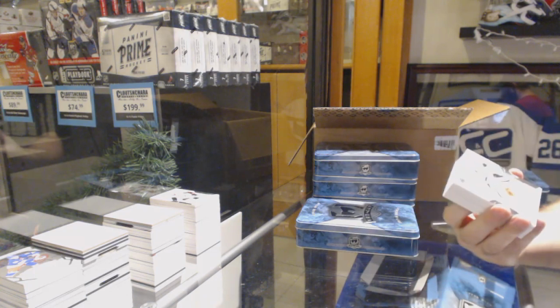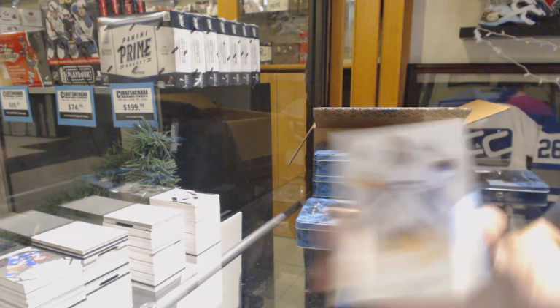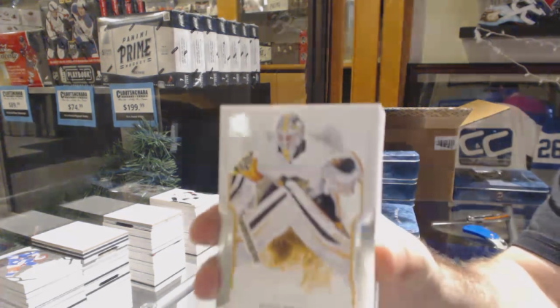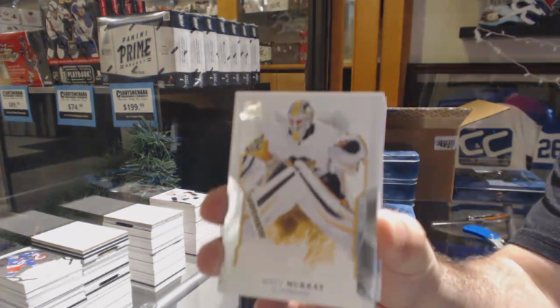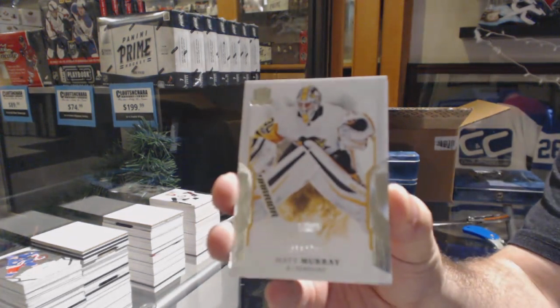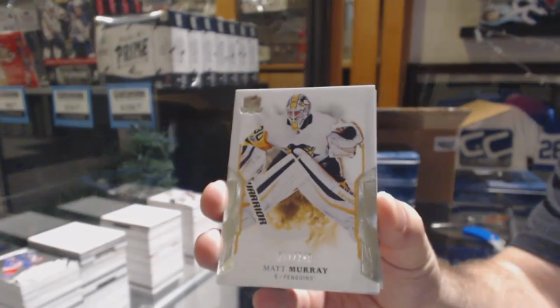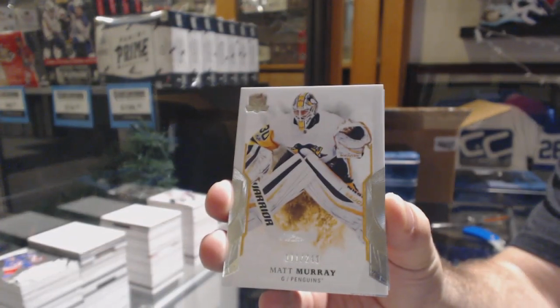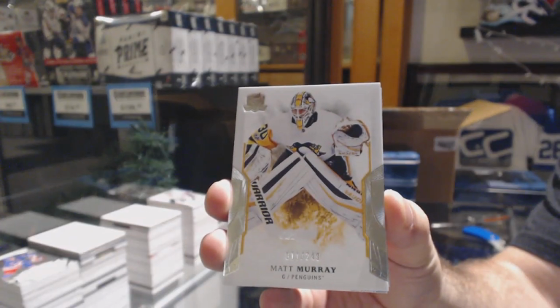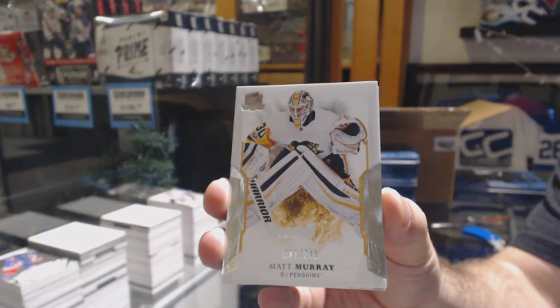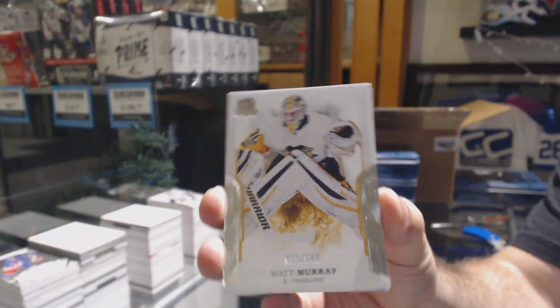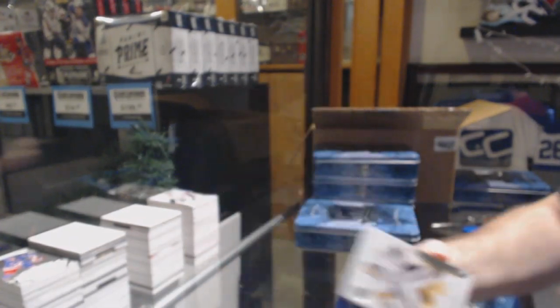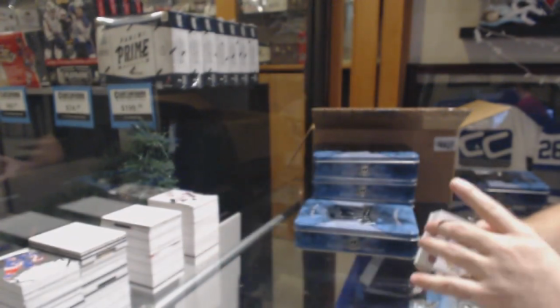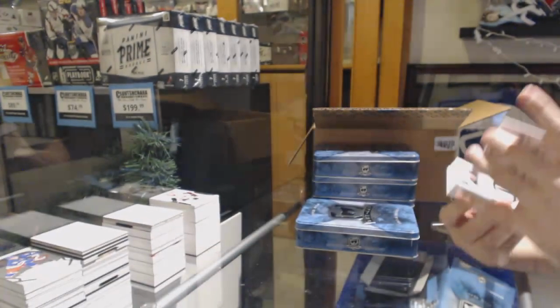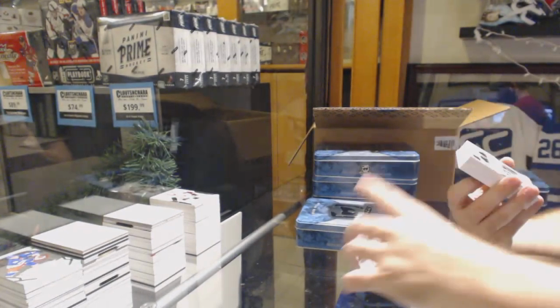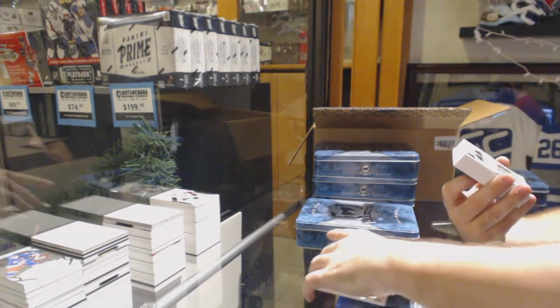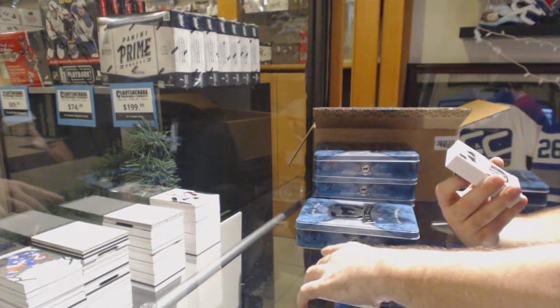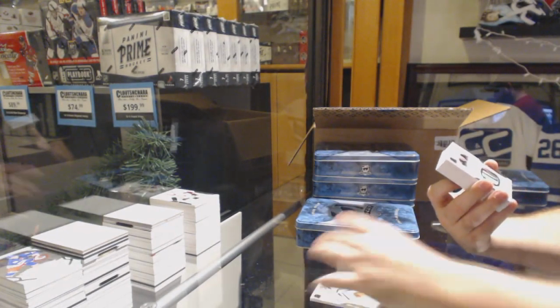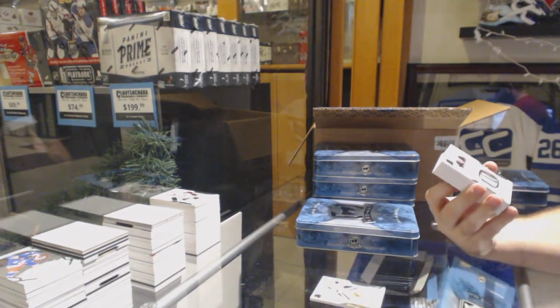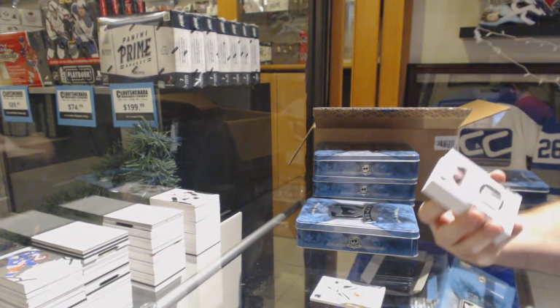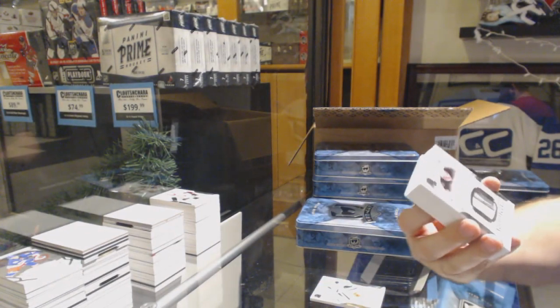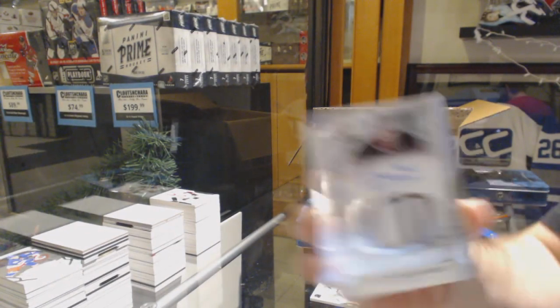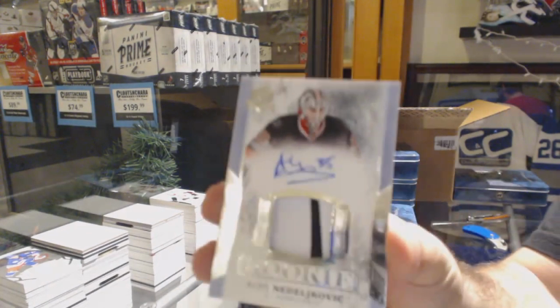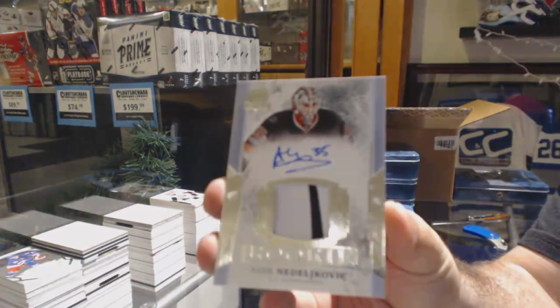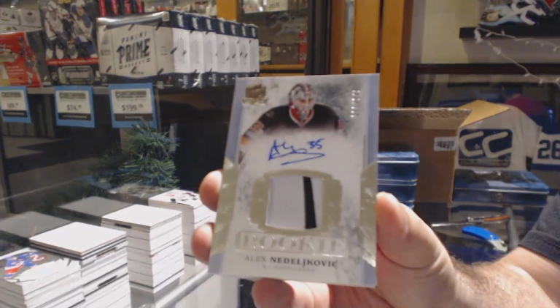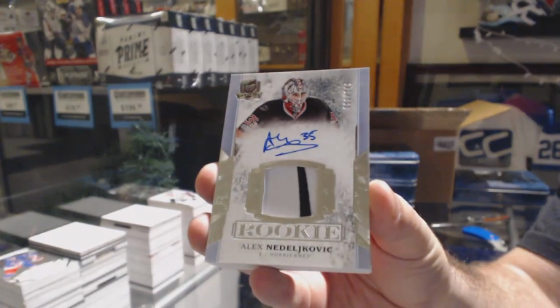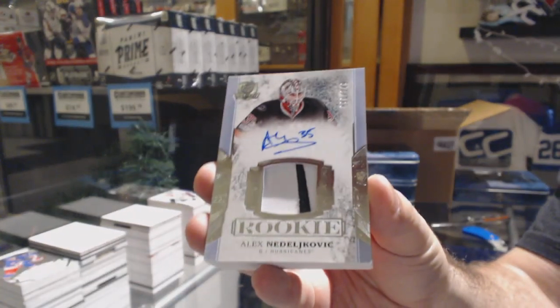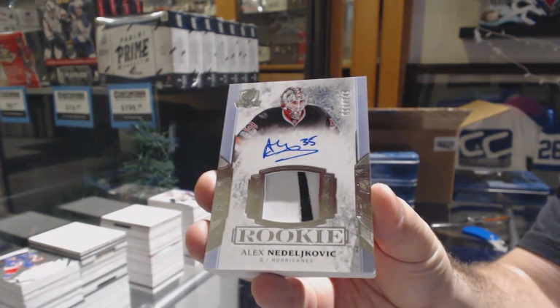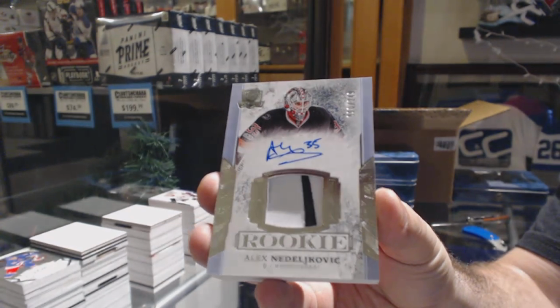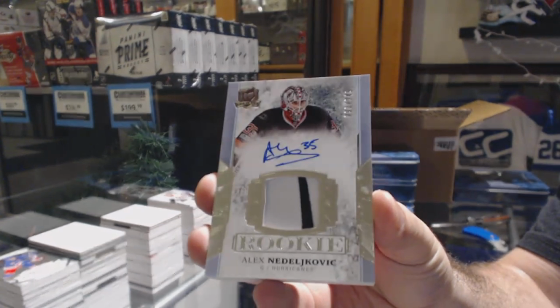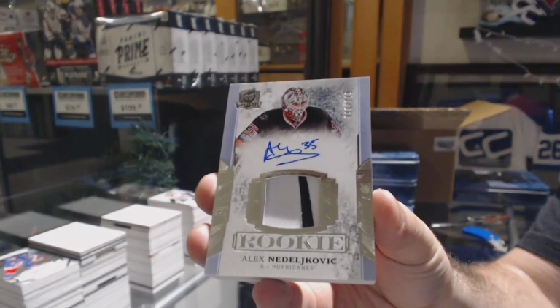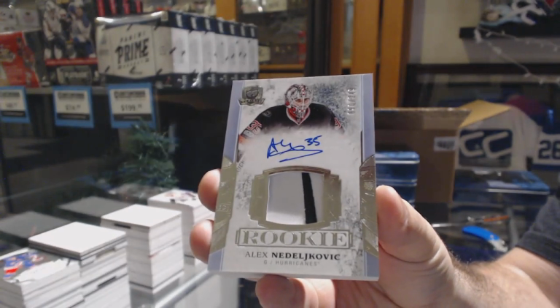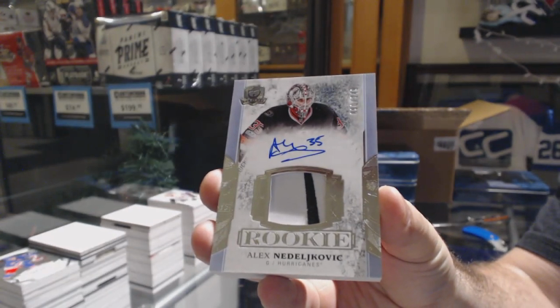249 Matt Murray, Pittsburgh Penguins. Number 249 rookie patch auto — Alex Niedeldovich, Carolina Hurricanes.